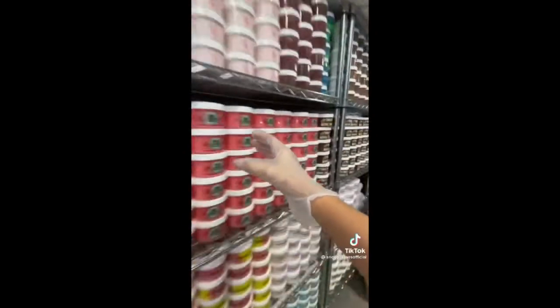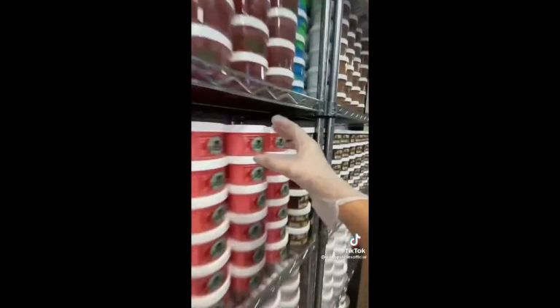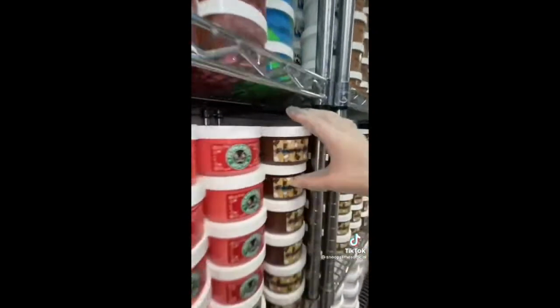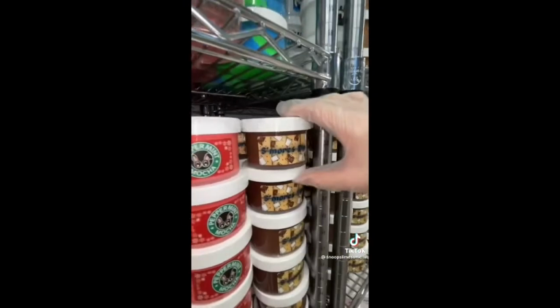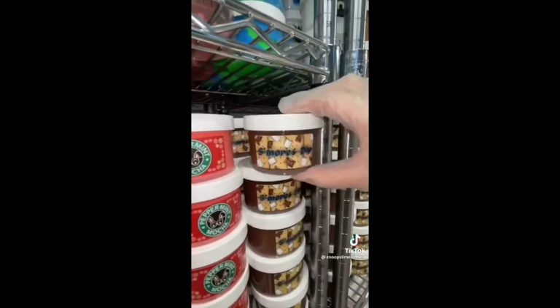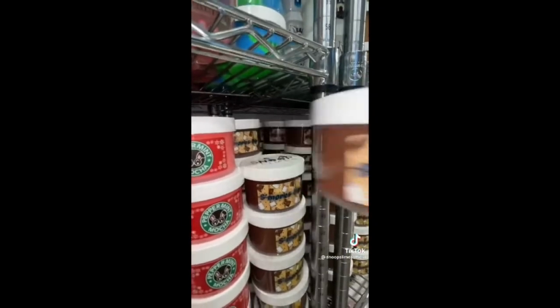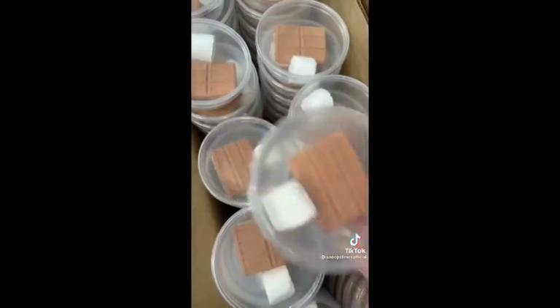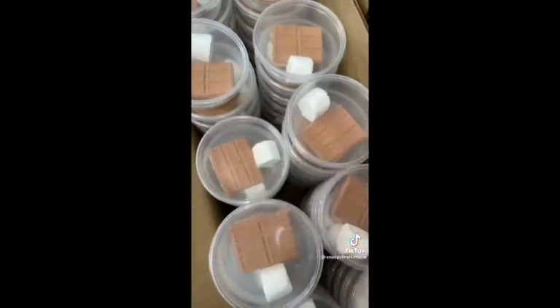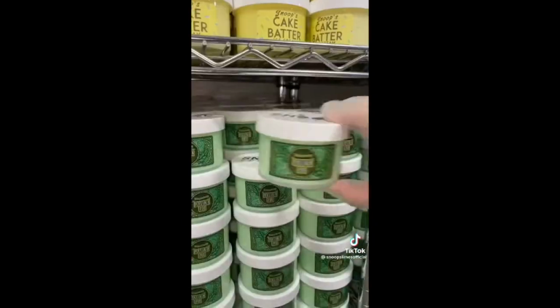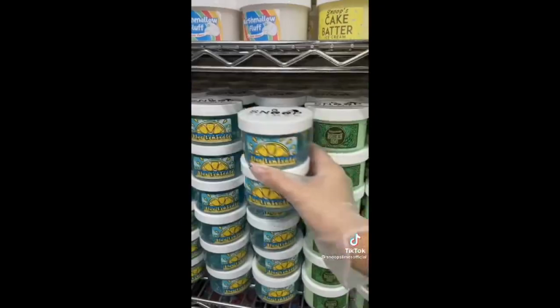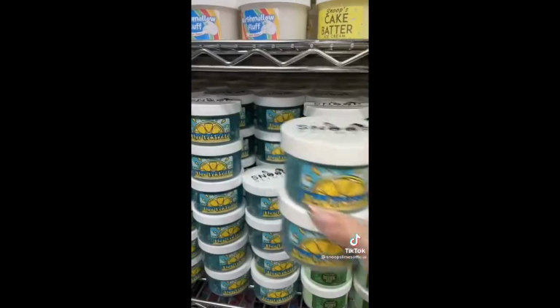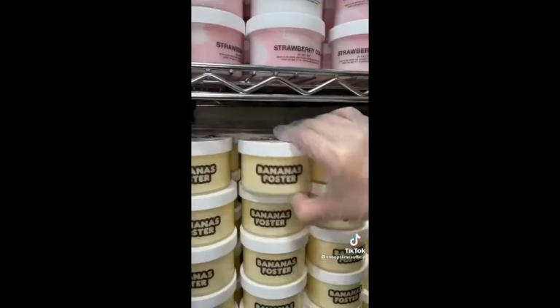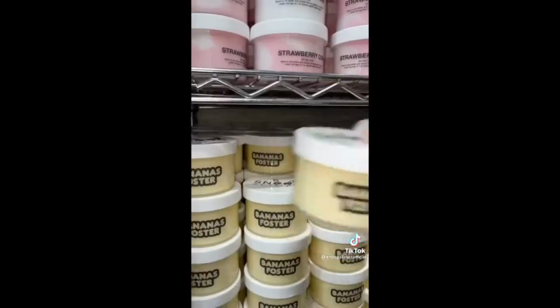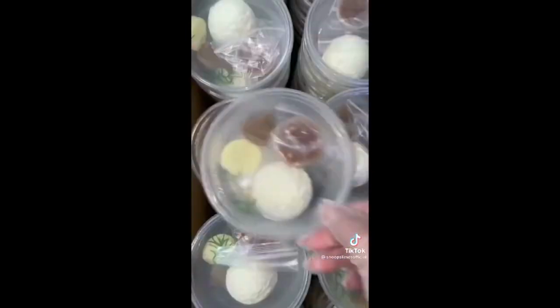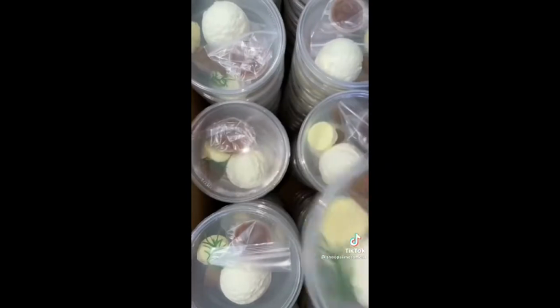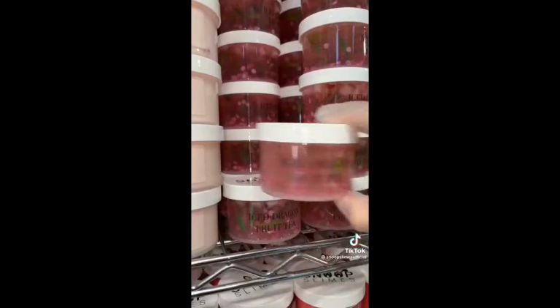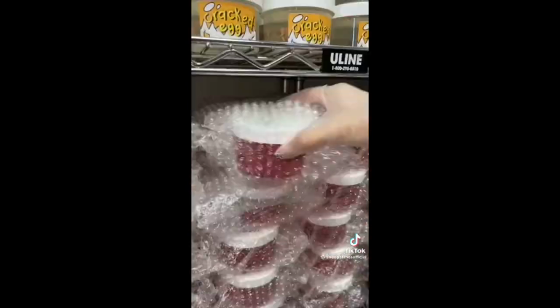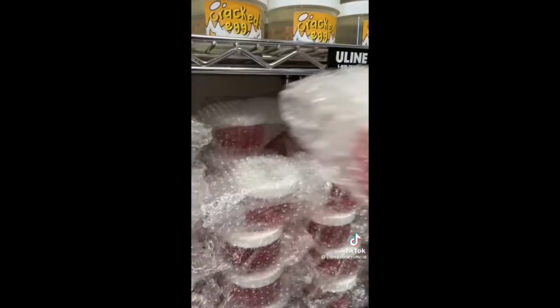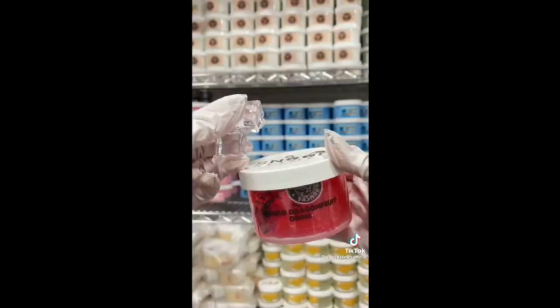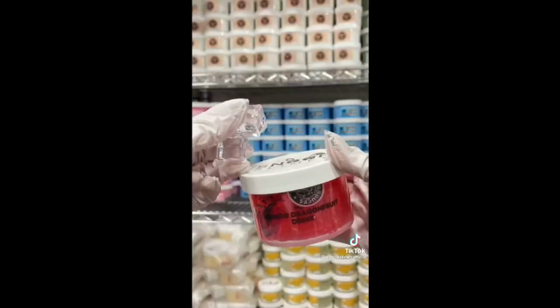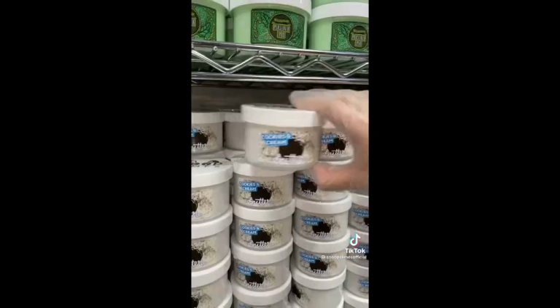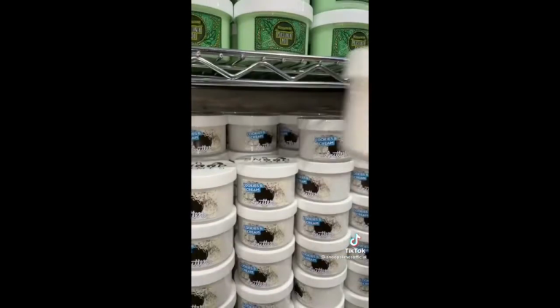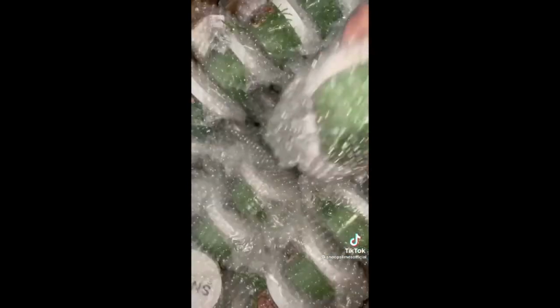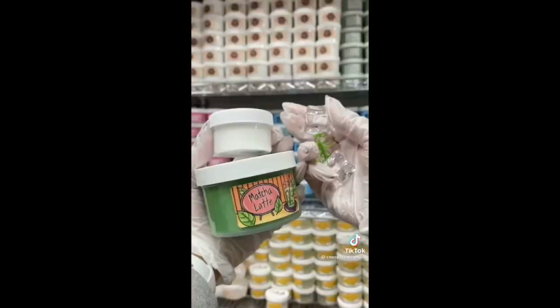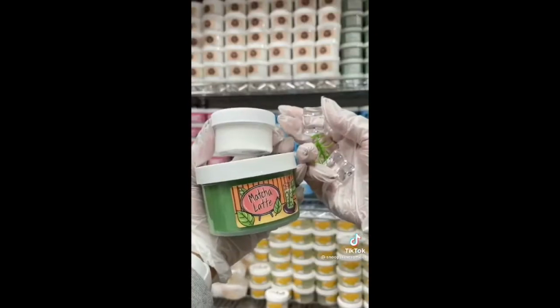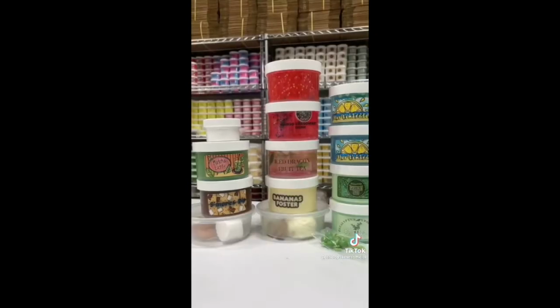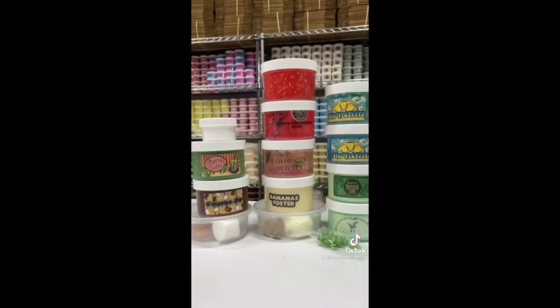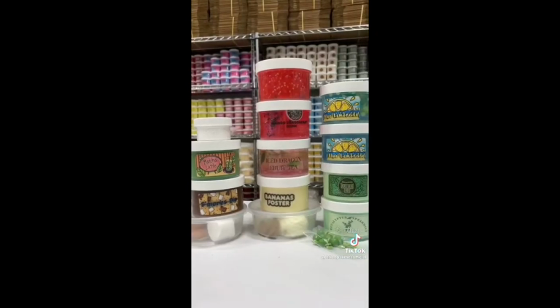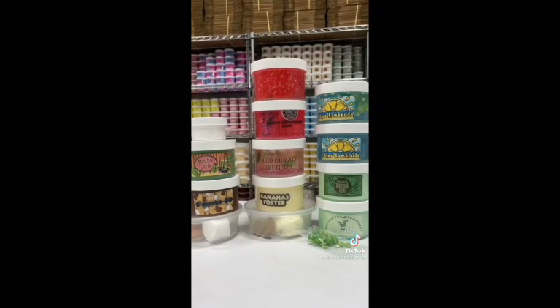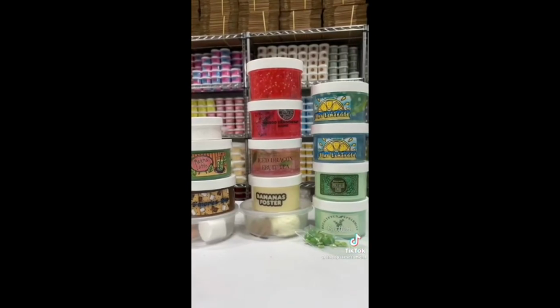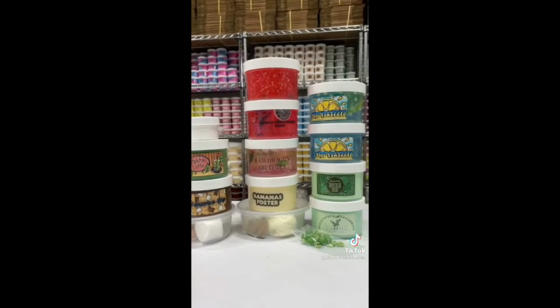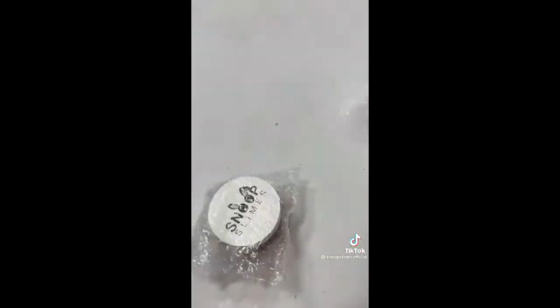They ordered all 3 of my newly released slimes from last restock: S'mores Sip, Peas in a Pot, and 2 Blue Lemonade Slimes. They also ordered other ones like Bananas Foster, Ice Dragon Fruit Tea, Mango Dragon Fruit Drink, Cookies and Cream, Matcha Latte, and Watermelon Crush.